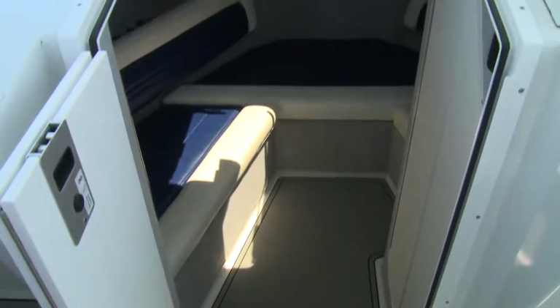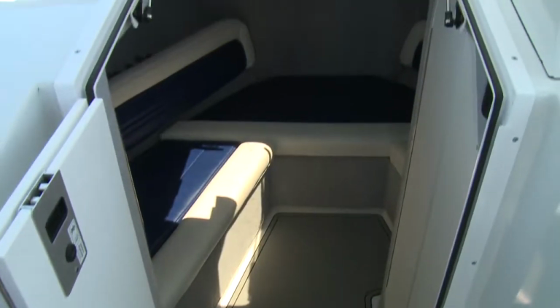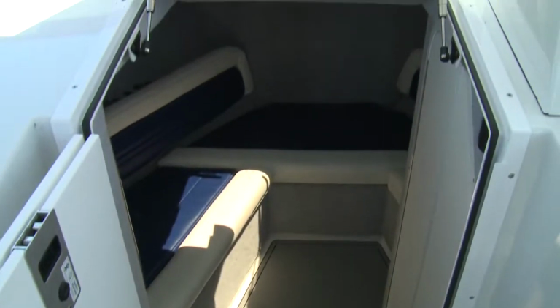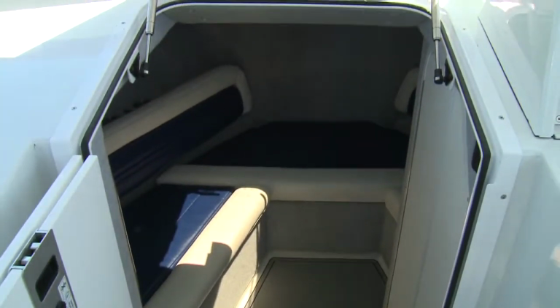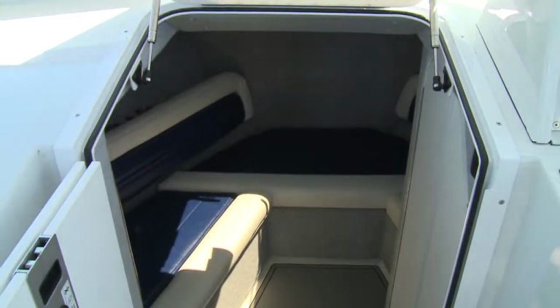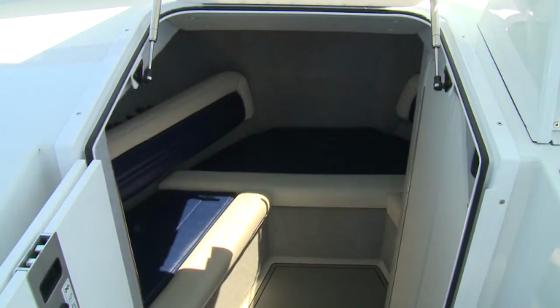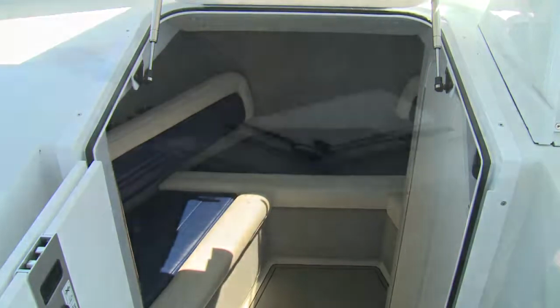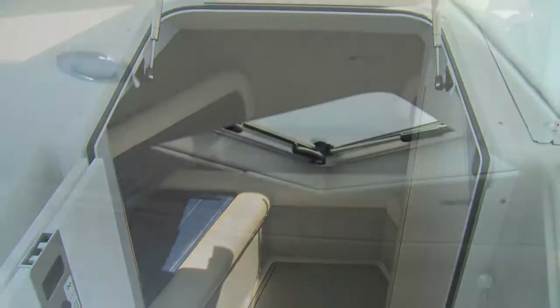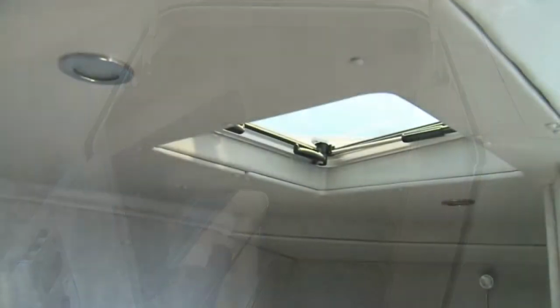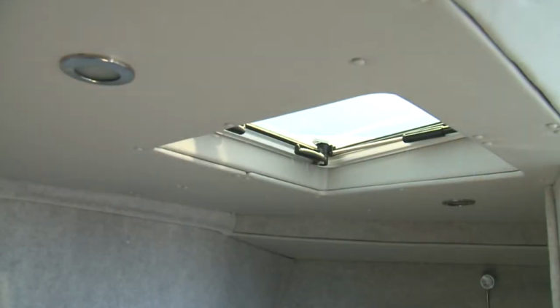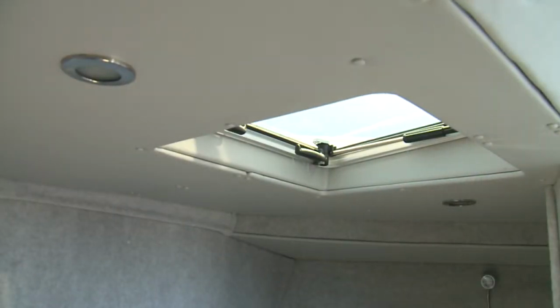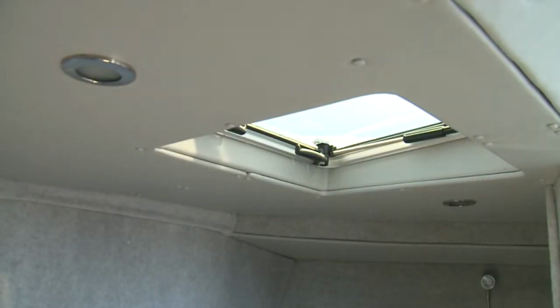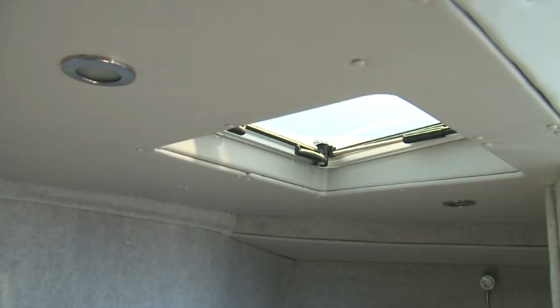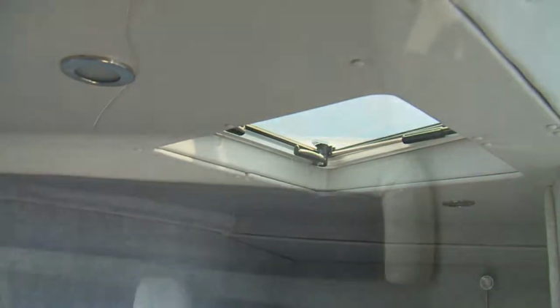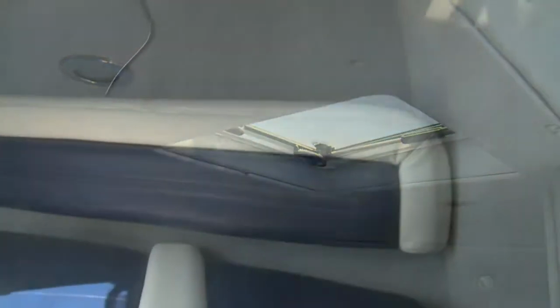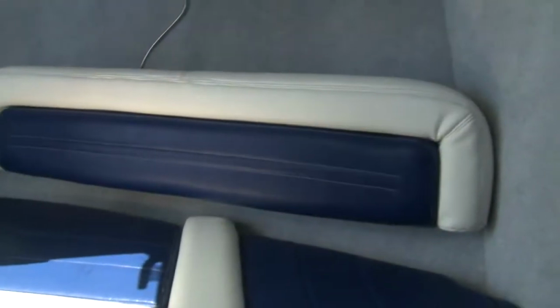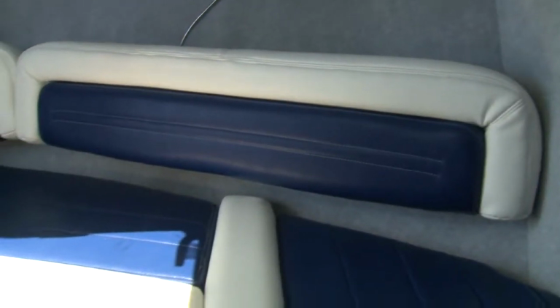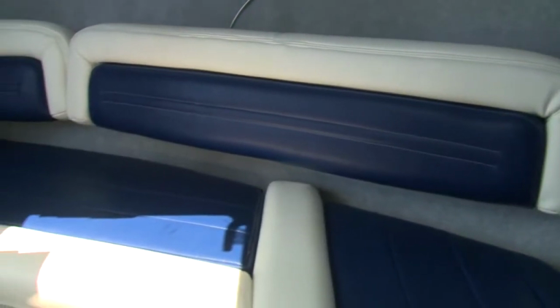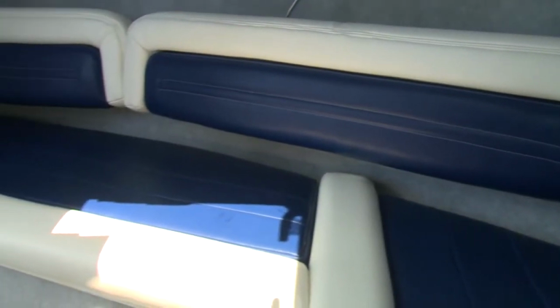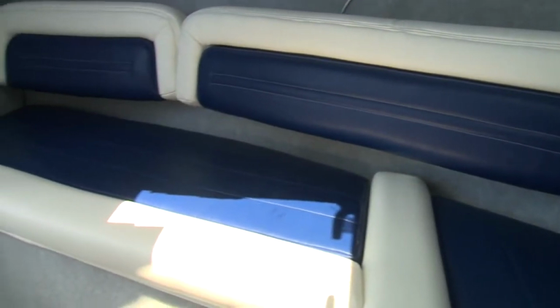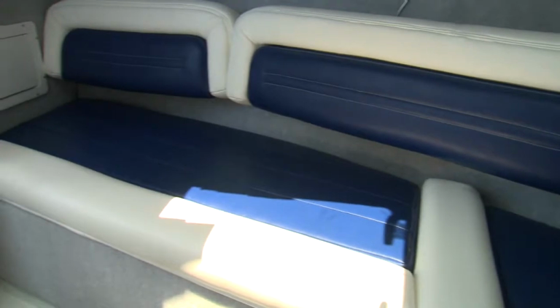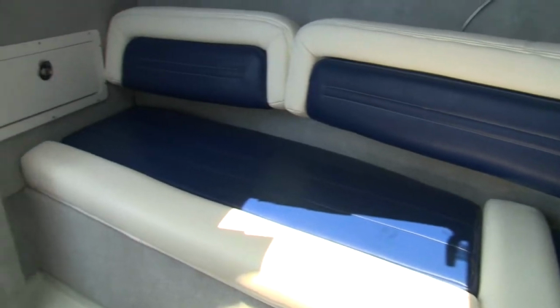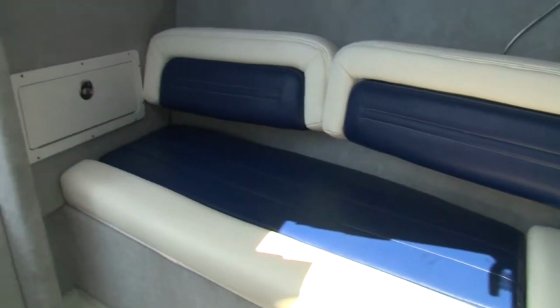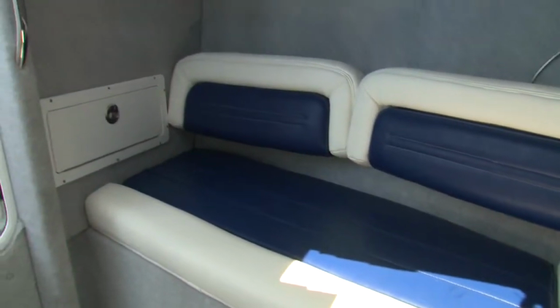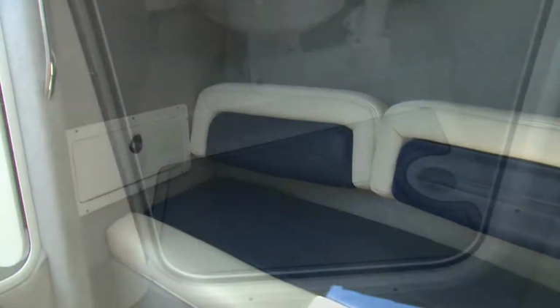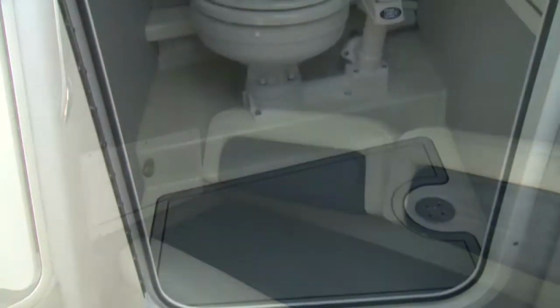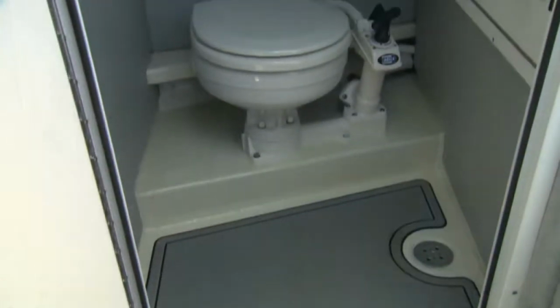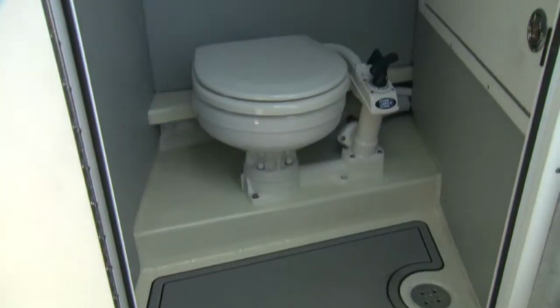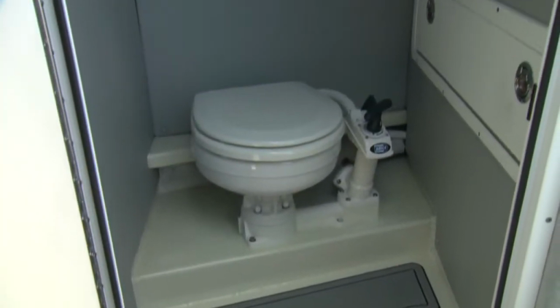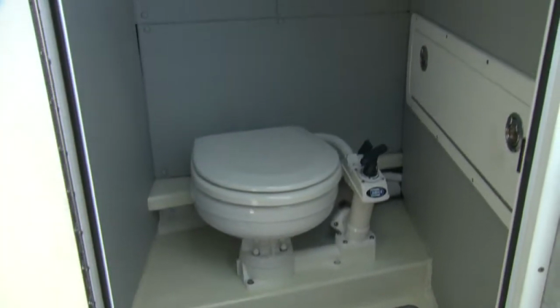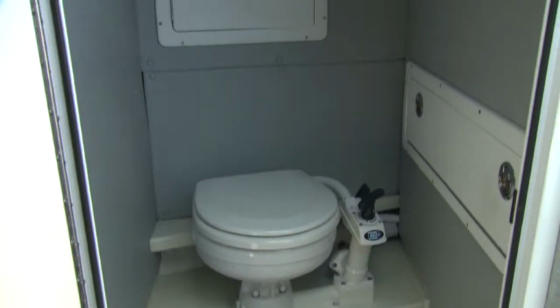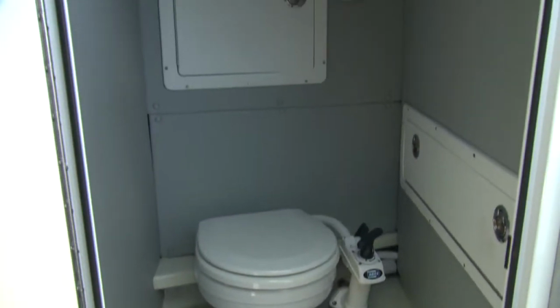For even more relaxation, there's the Cuddy Cabin, with a skylight vent, more color-matched seating in the V-berth, and a roomy head compartment with pump out.